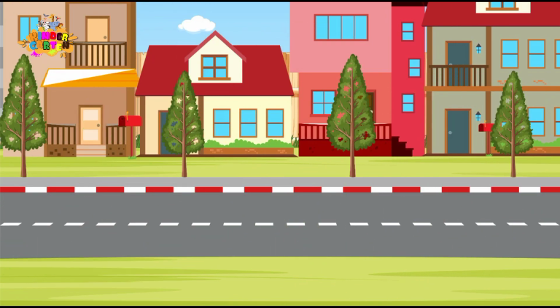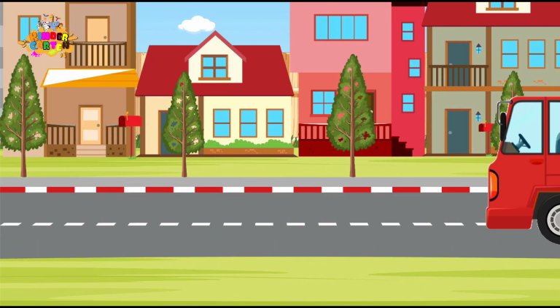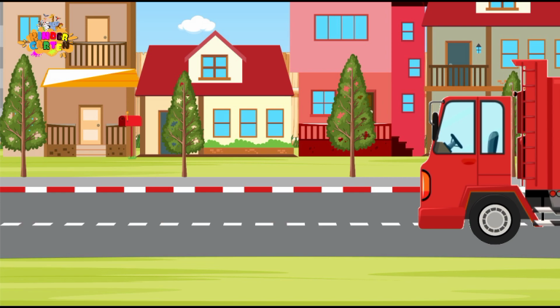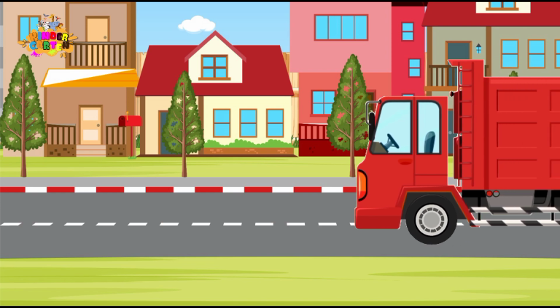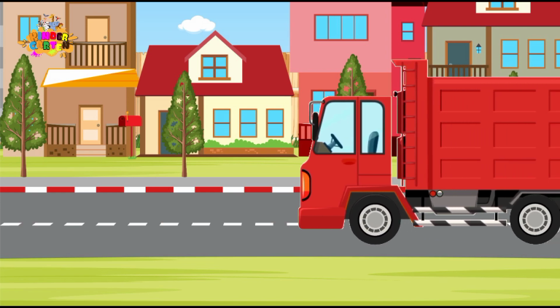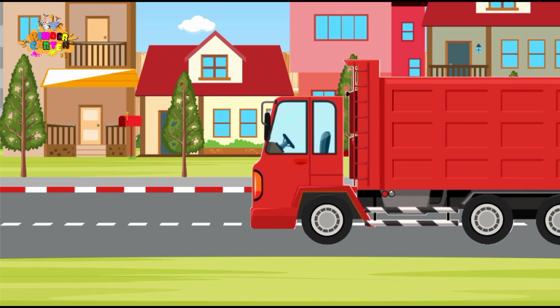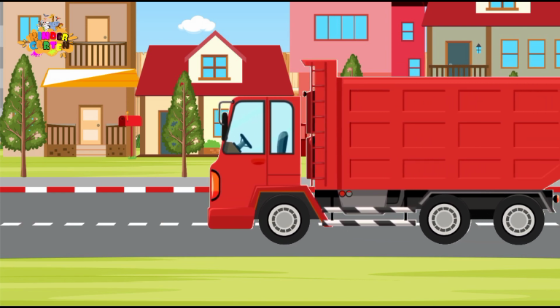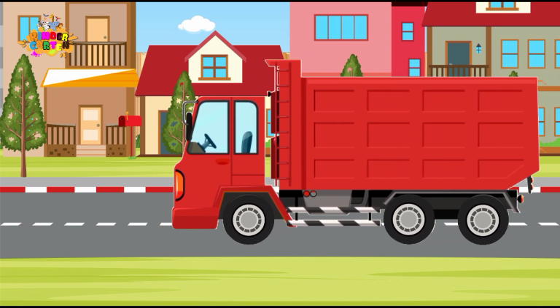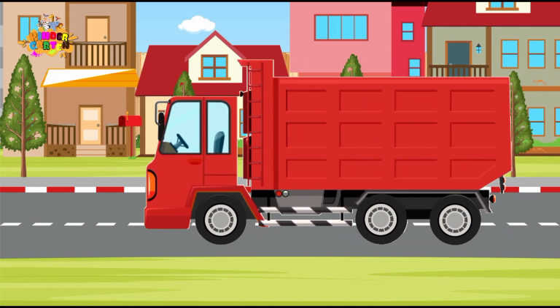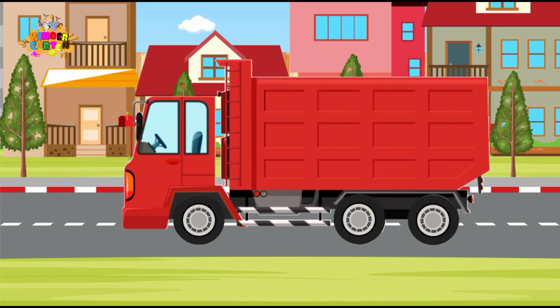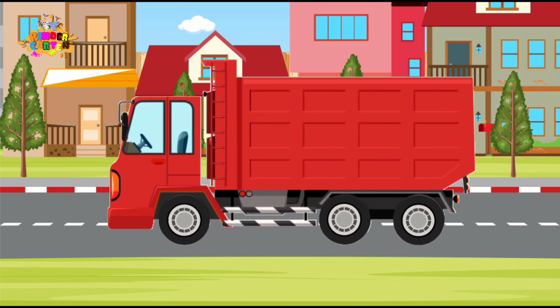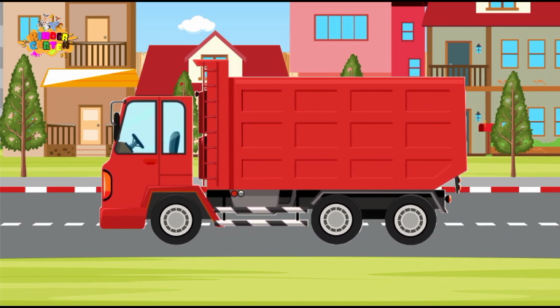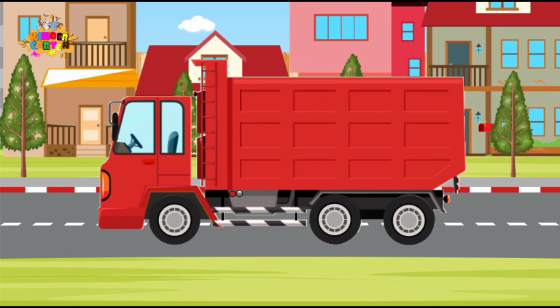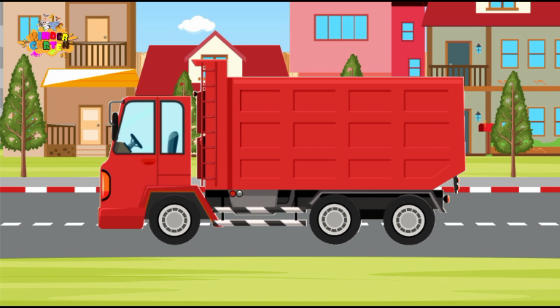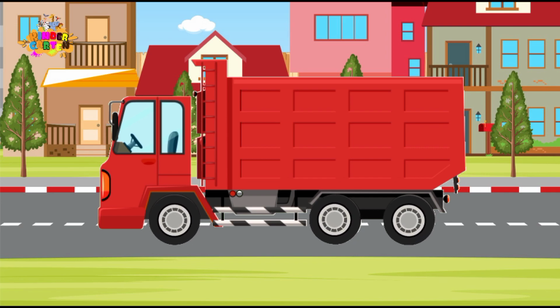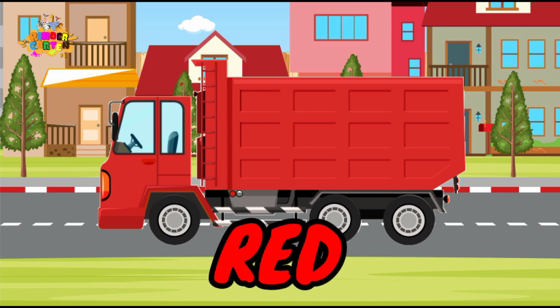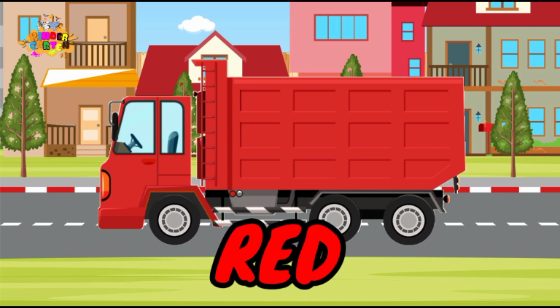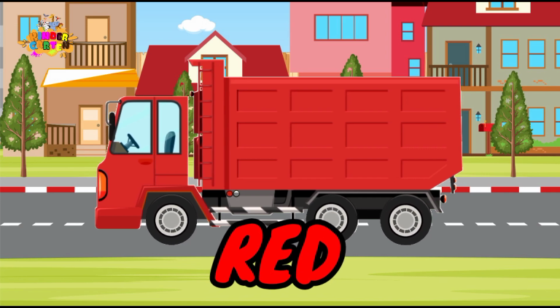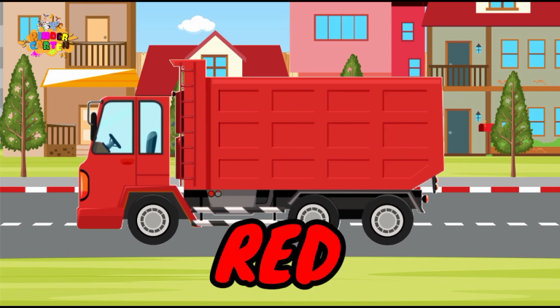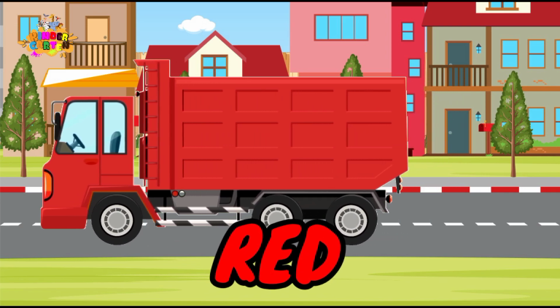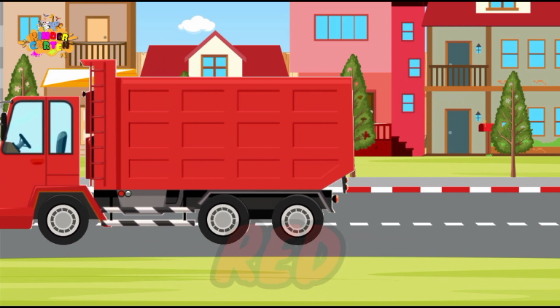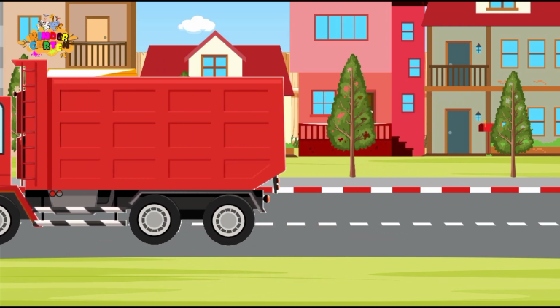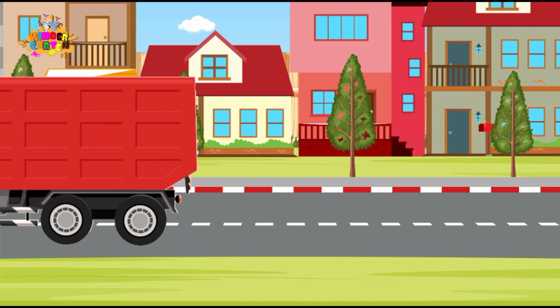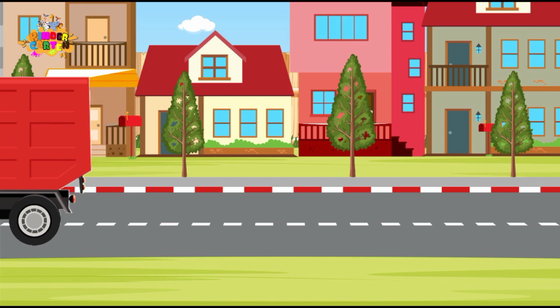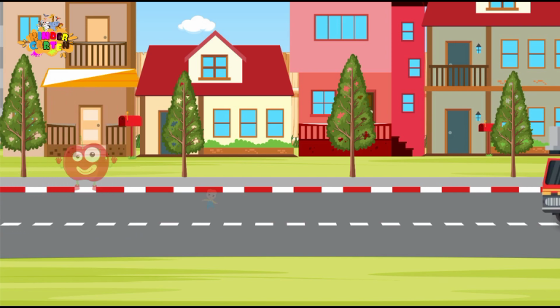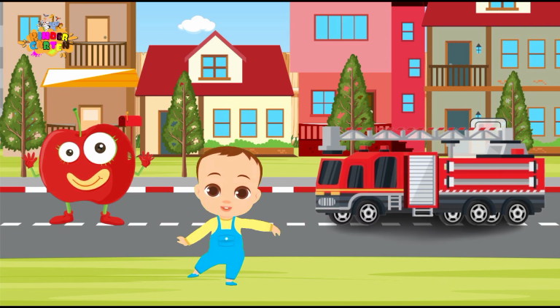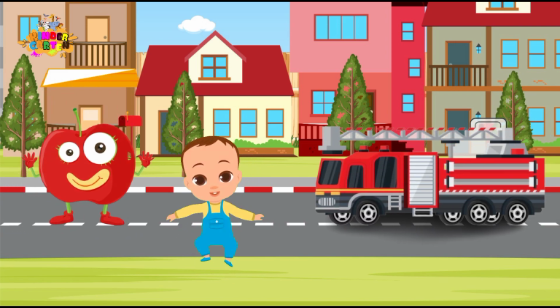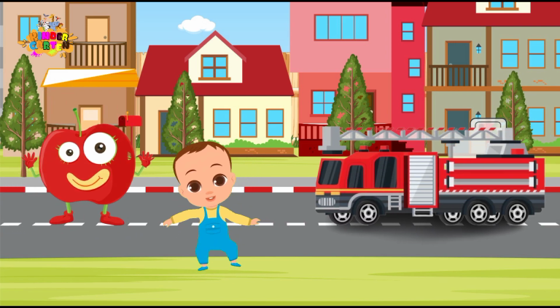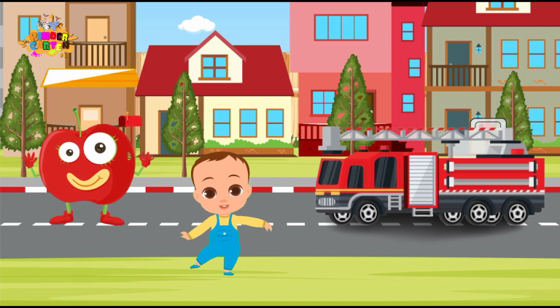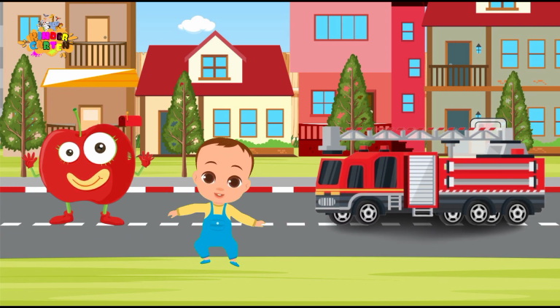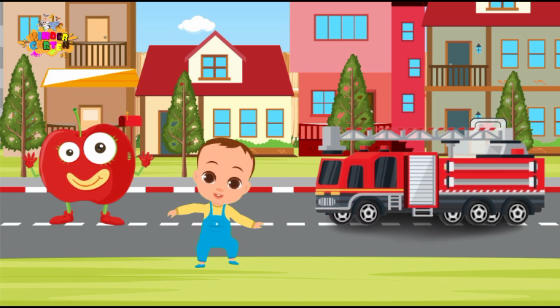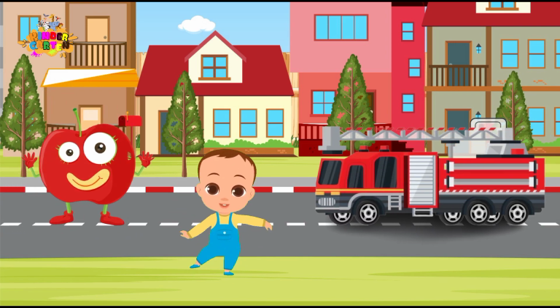Here comes our first truck! What color is it? That's right, it's red! Red like apples and fire trucks! Great job!